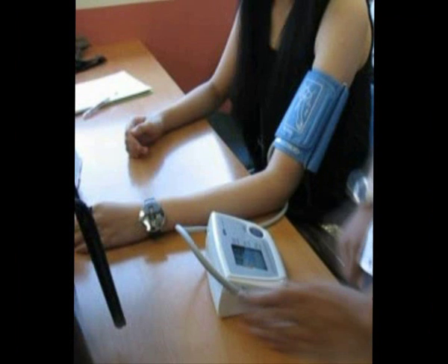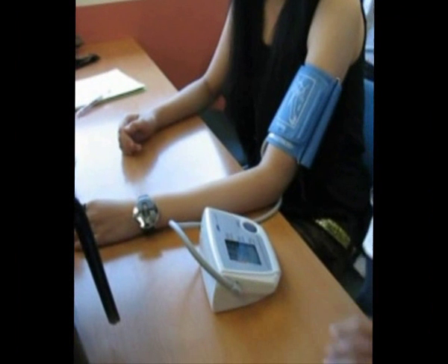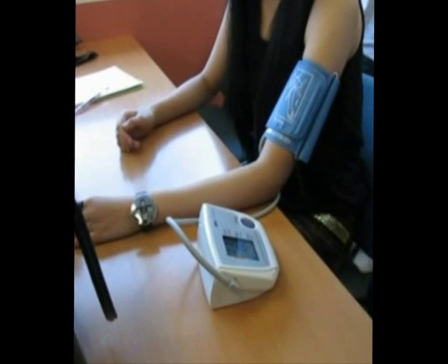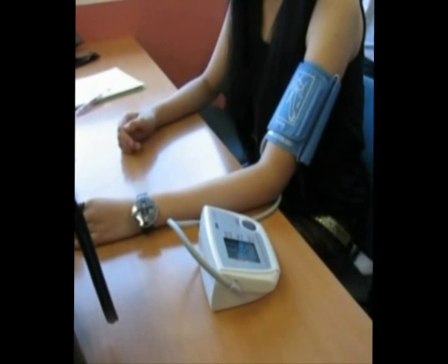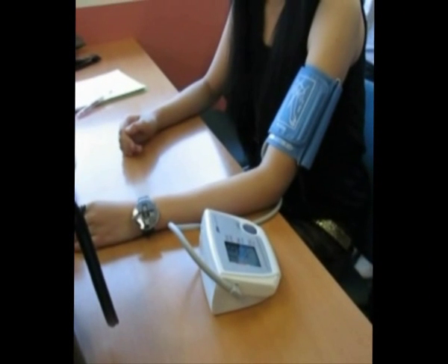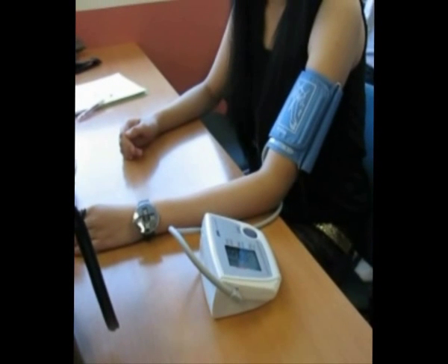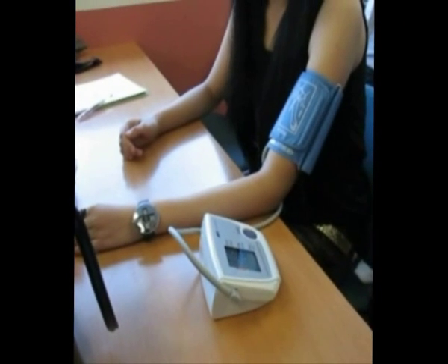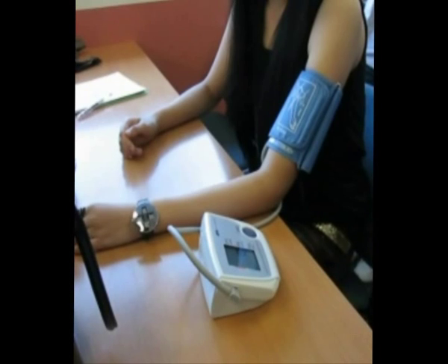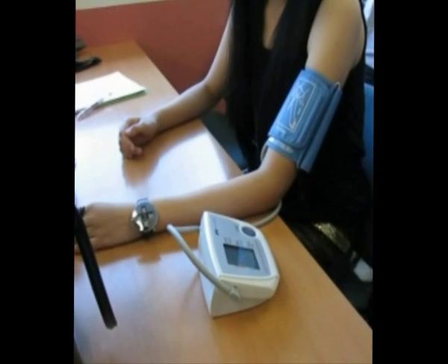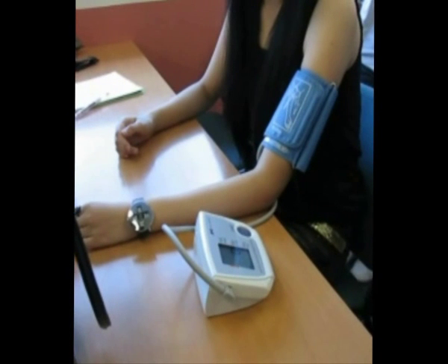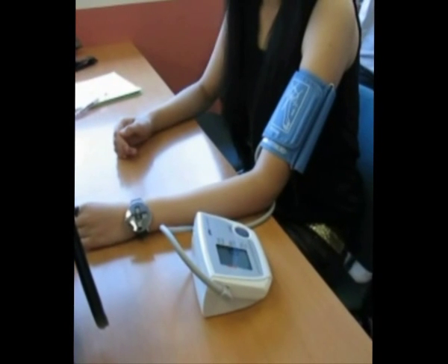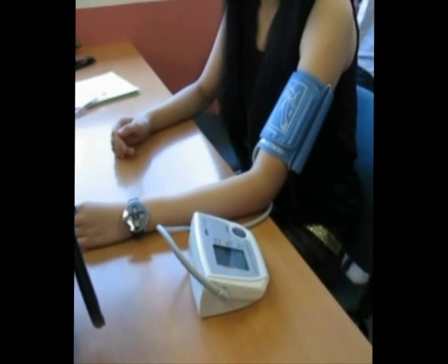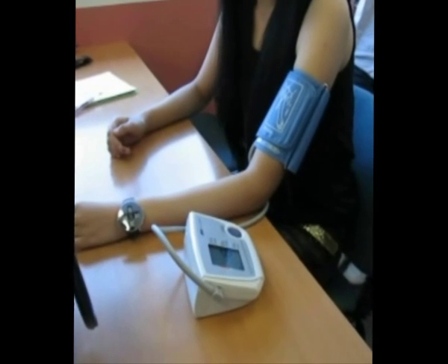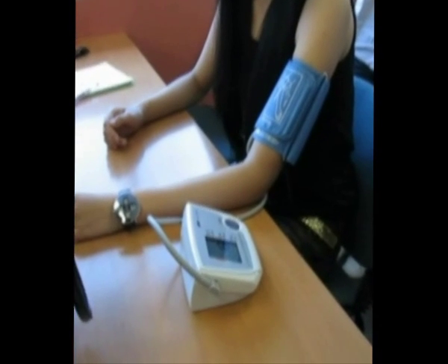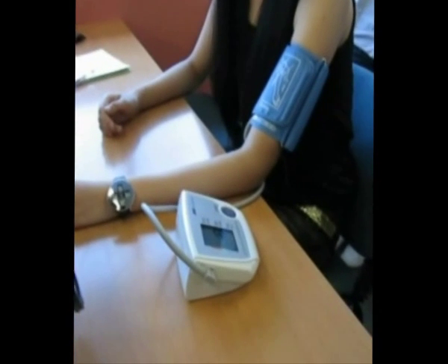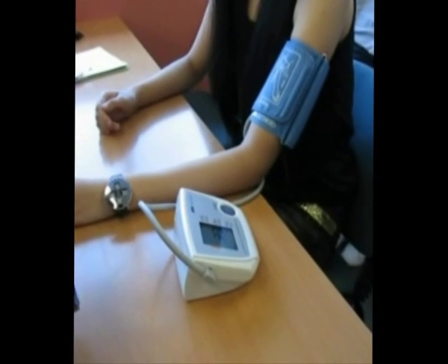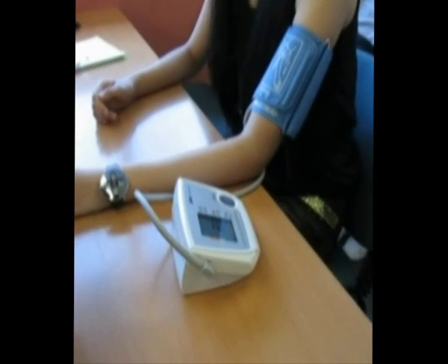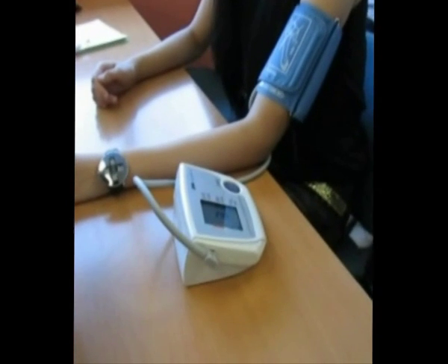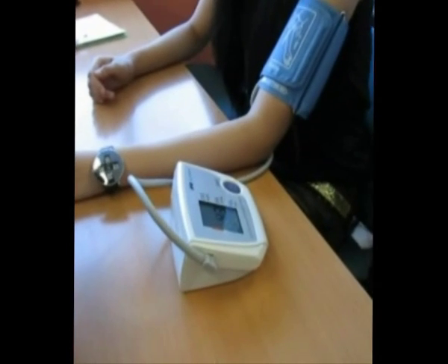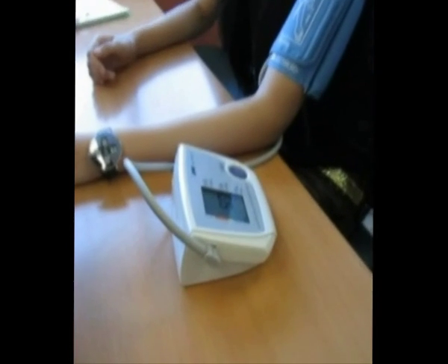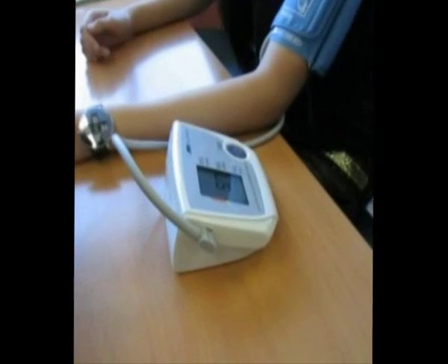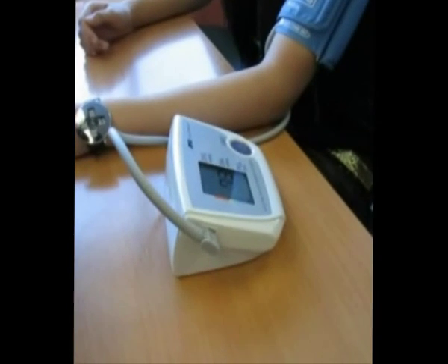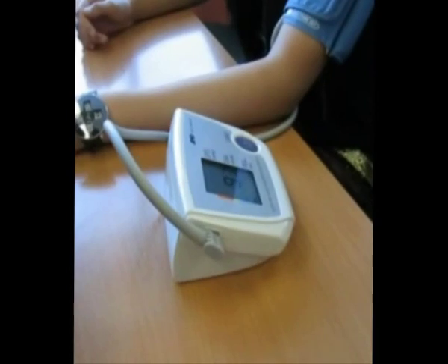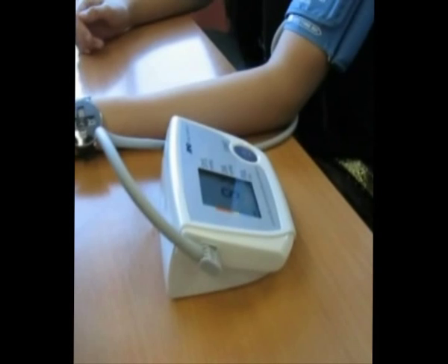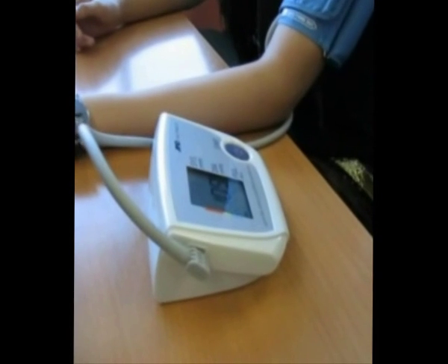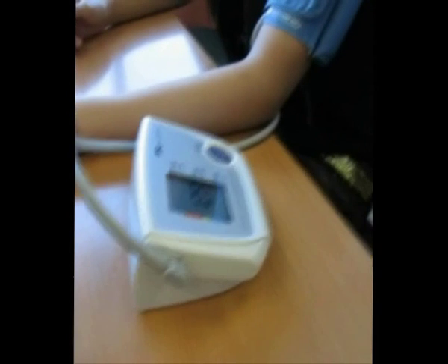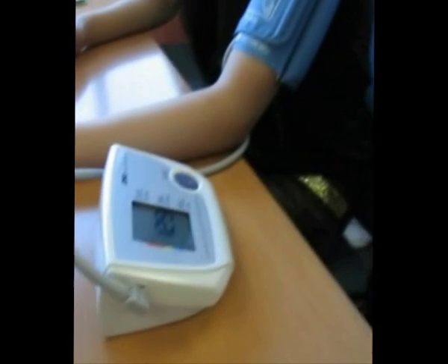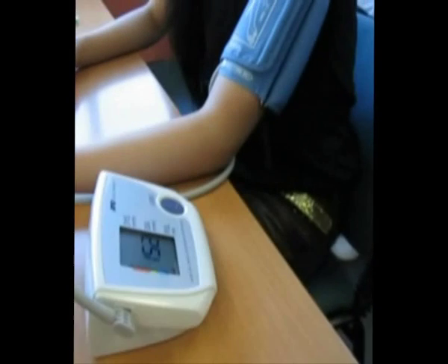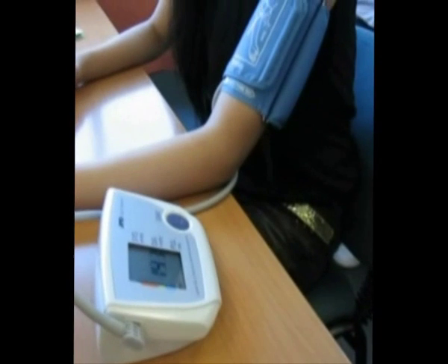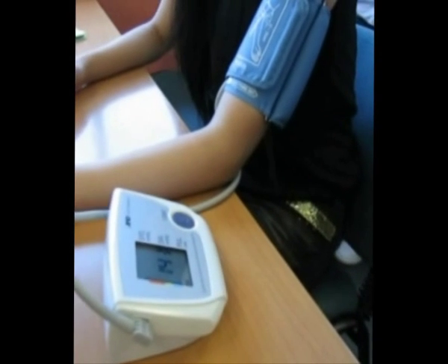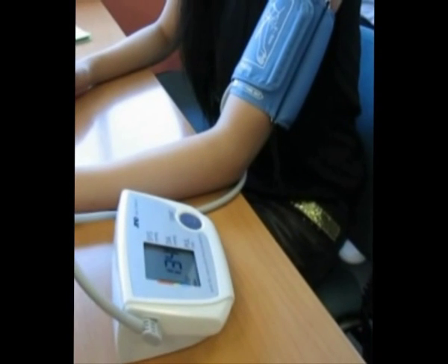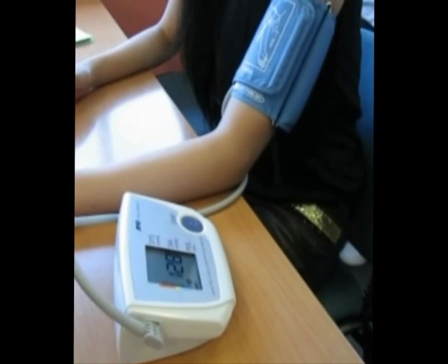We first informed our sample about the purpose of blood pressure taking, what was expected to be done, that there were no risks involved, and the right to refuse participation.